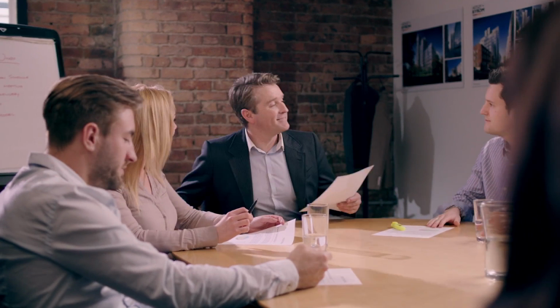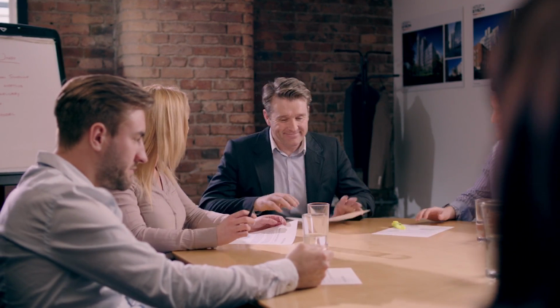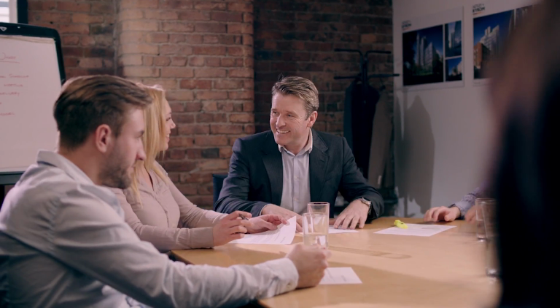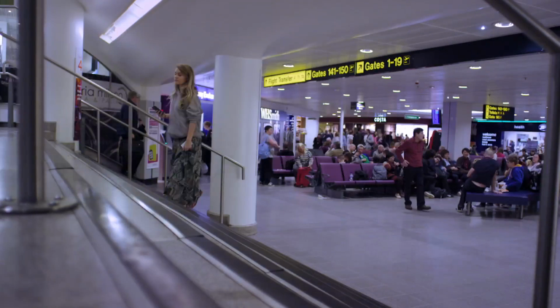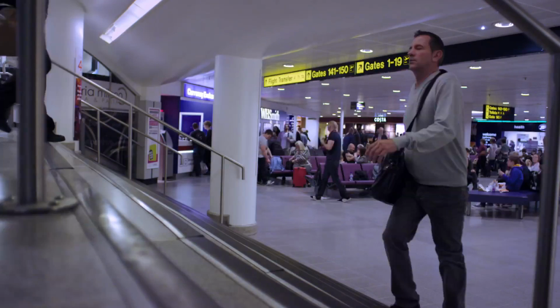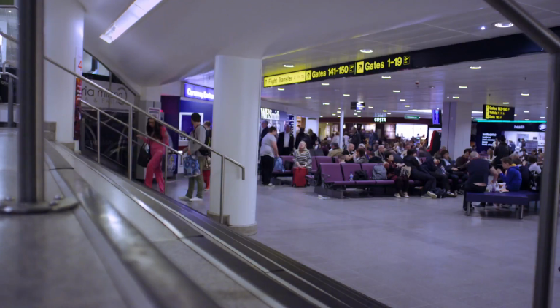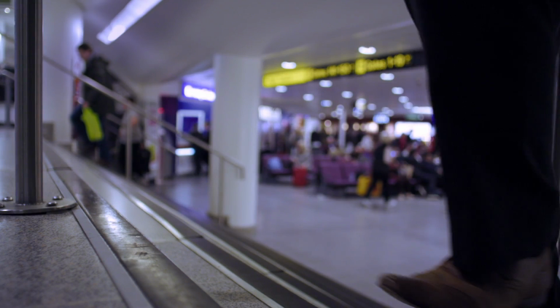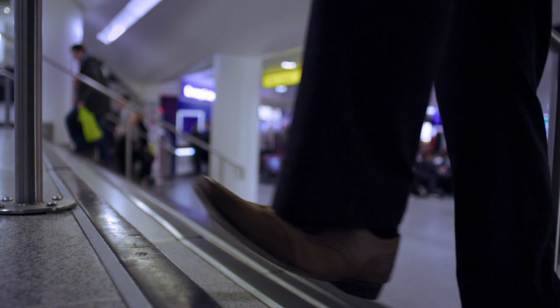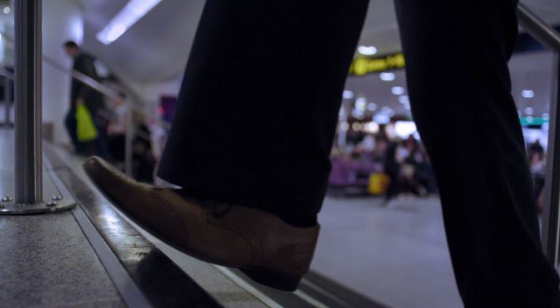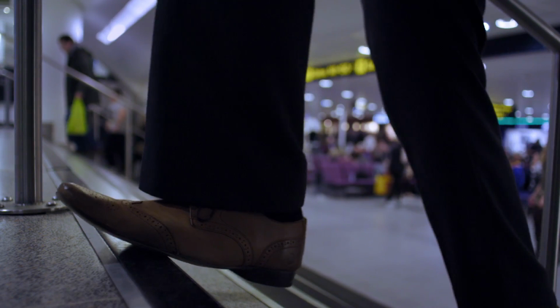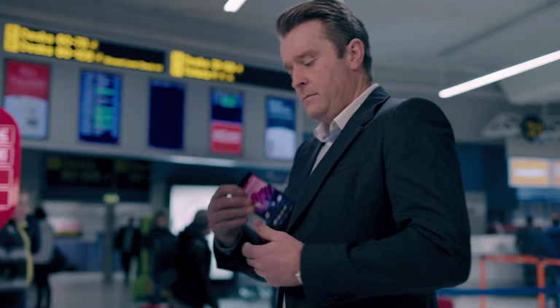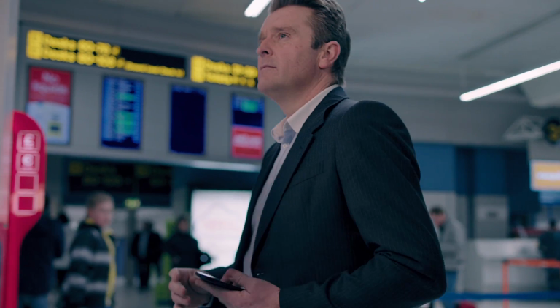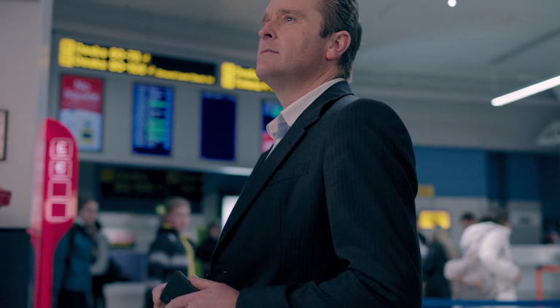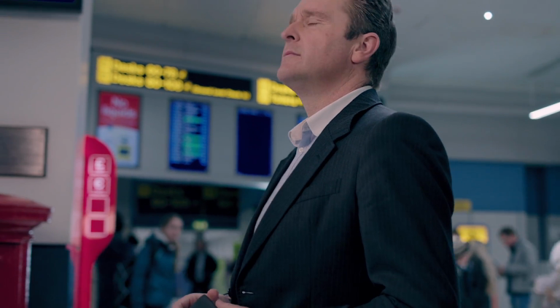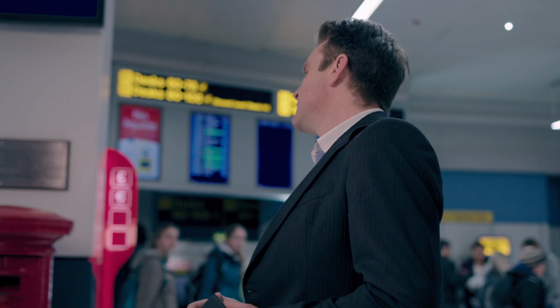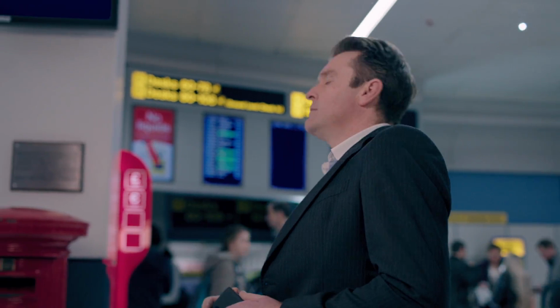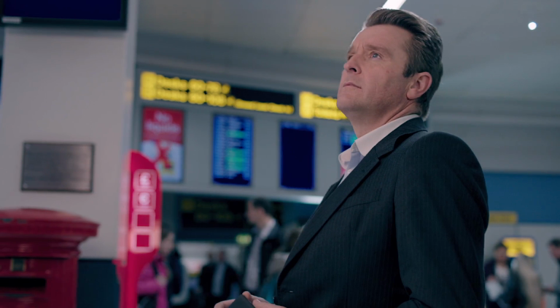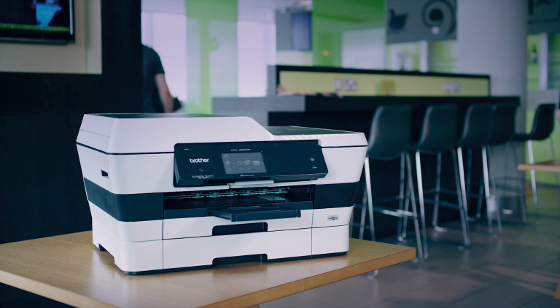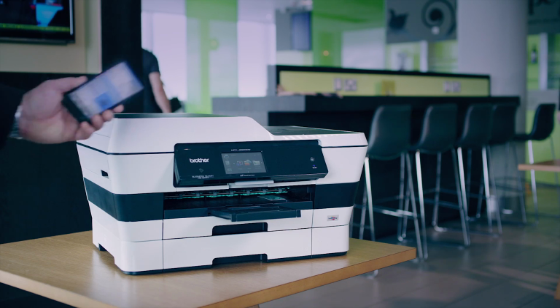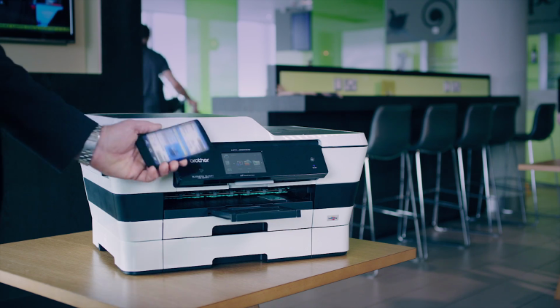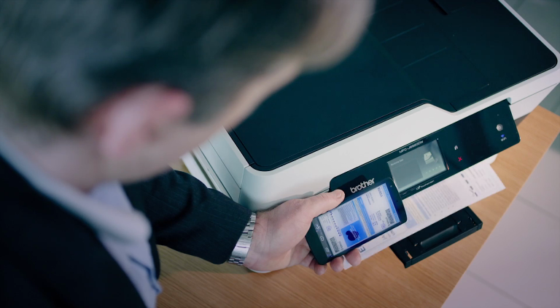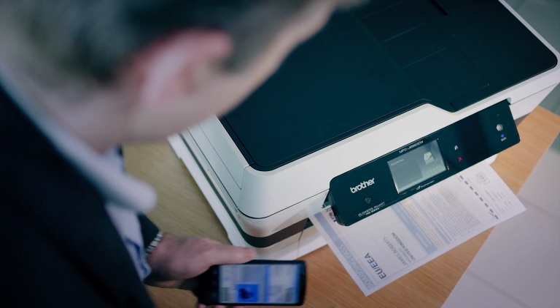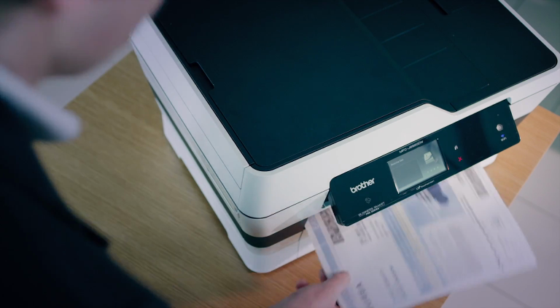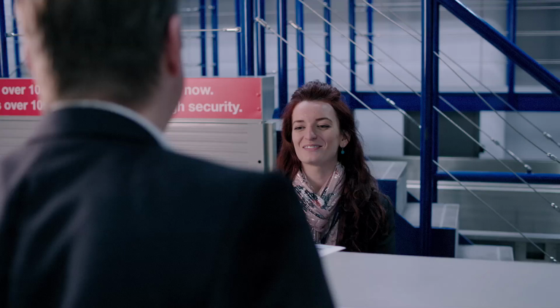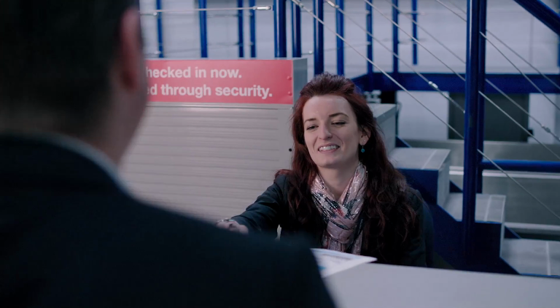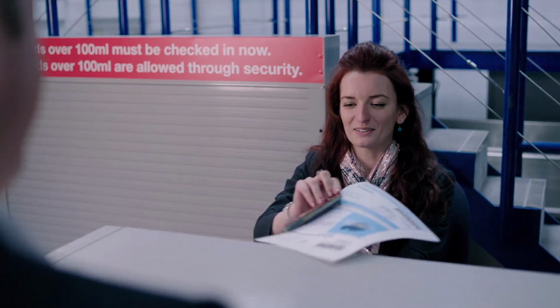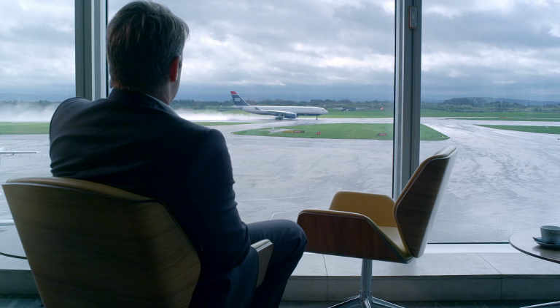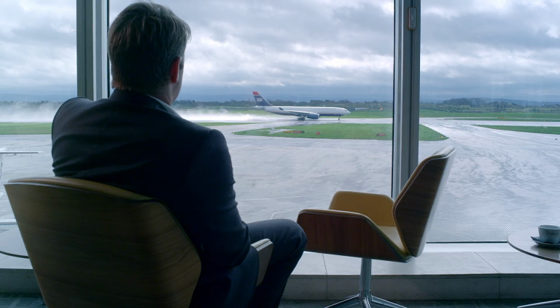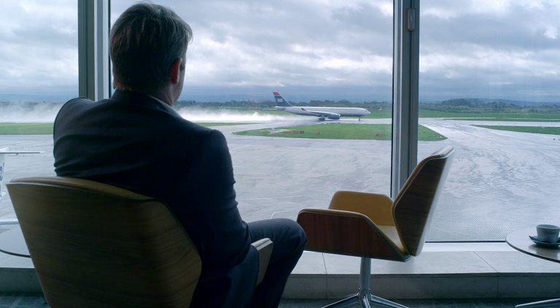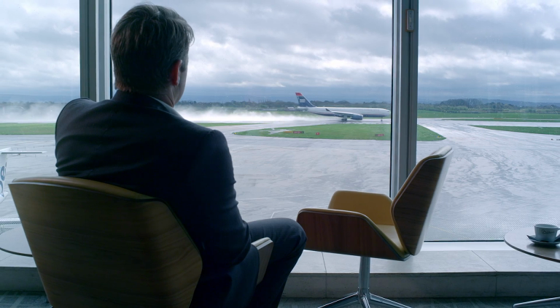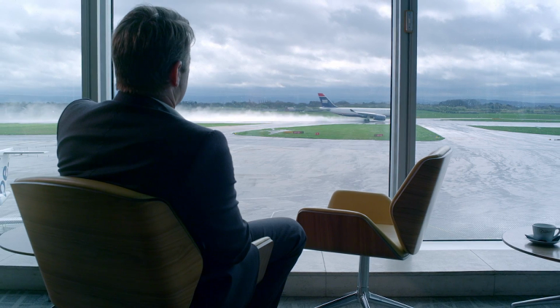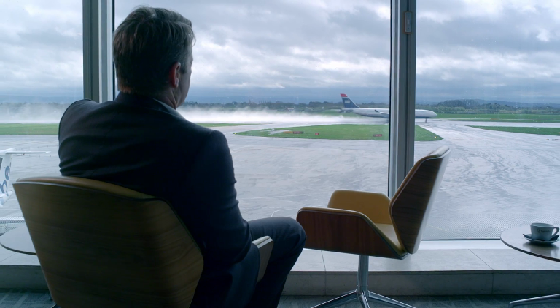When you're away from the office and have an important print job, we have the solution. With the simple NFC feature, you can print straight from your smartphone by tapping it in the range of Brother devices for hassle-free printing, meaning you won't miss that important business meeting.